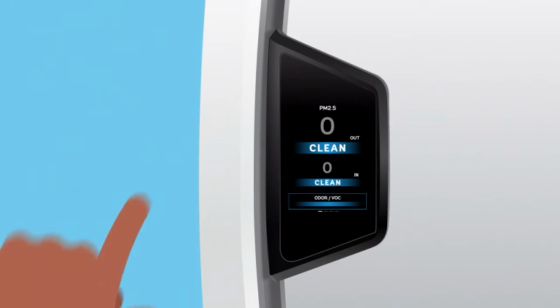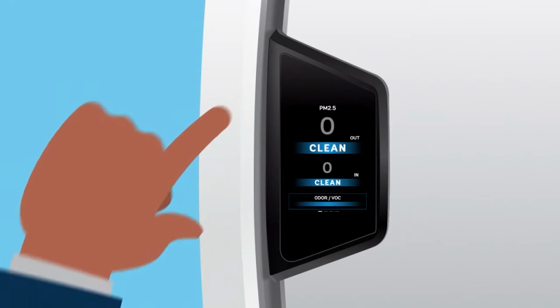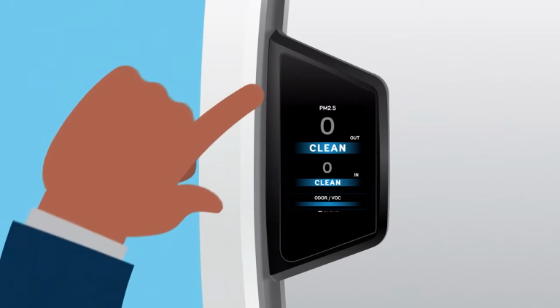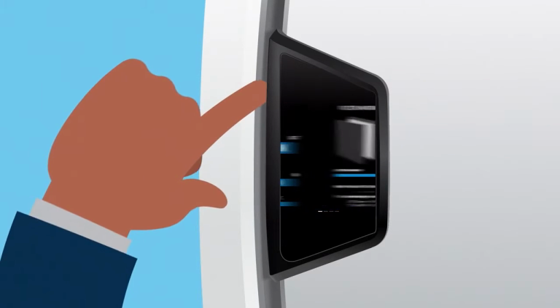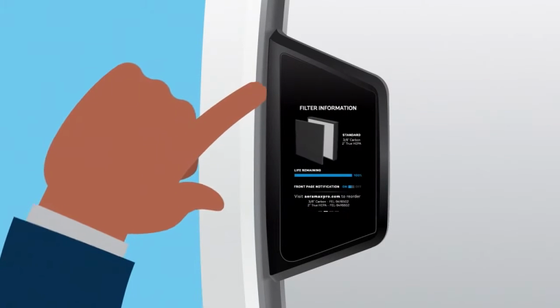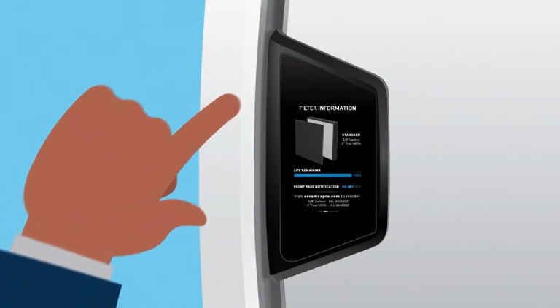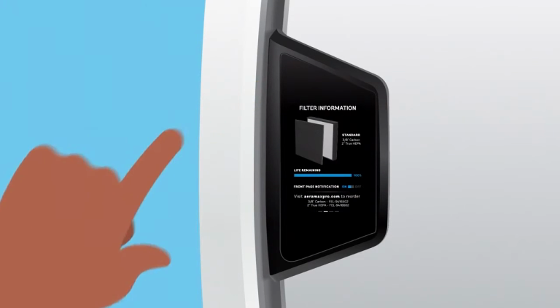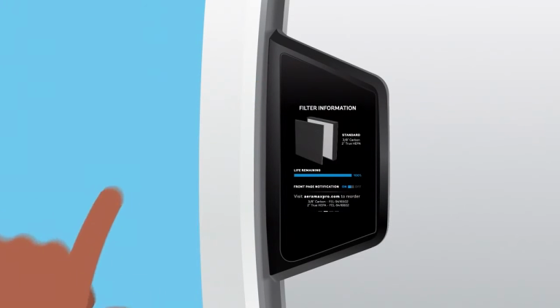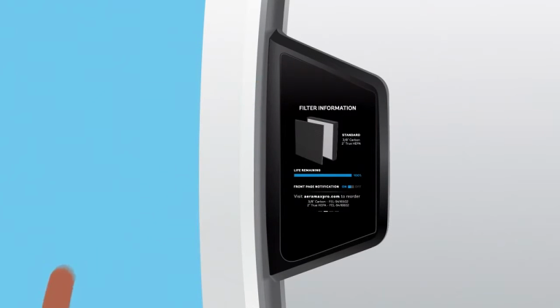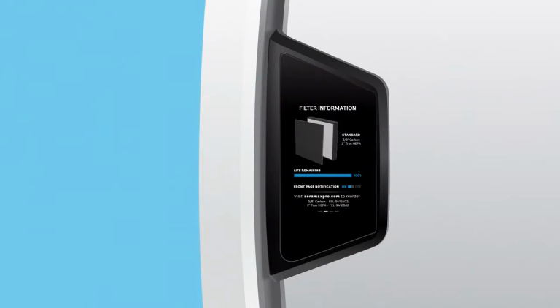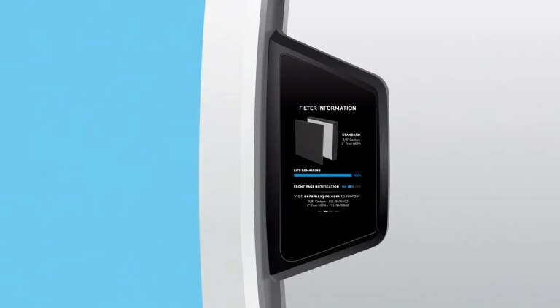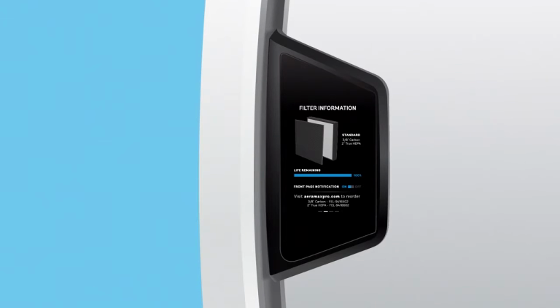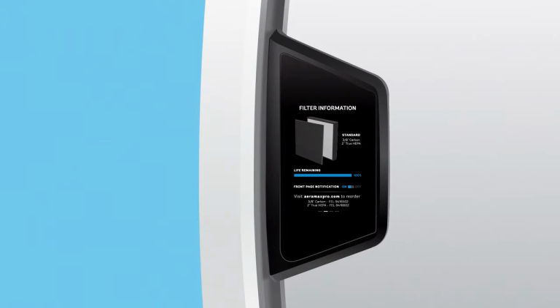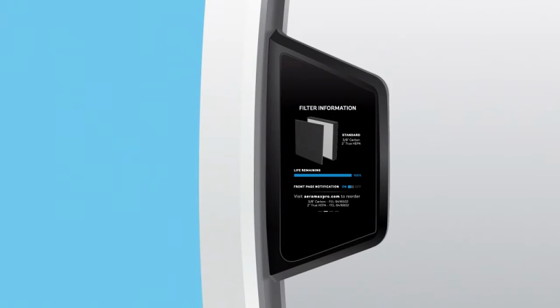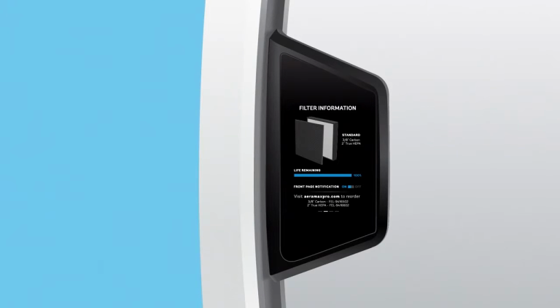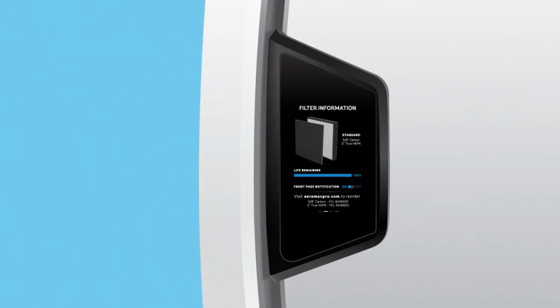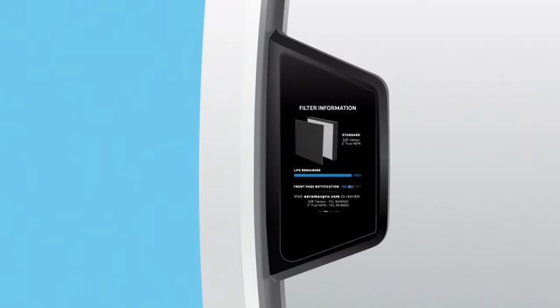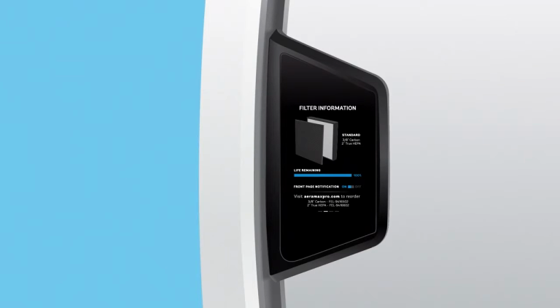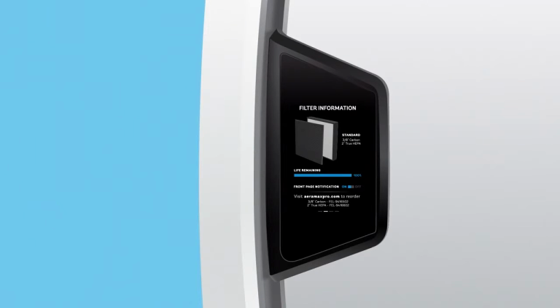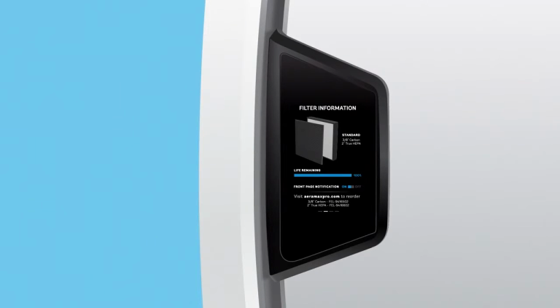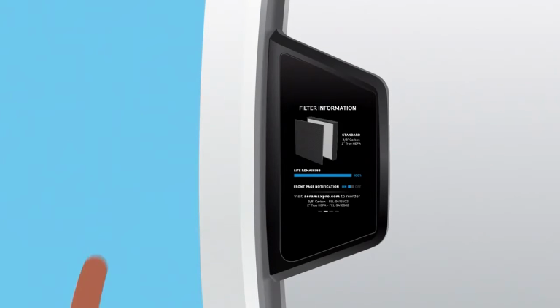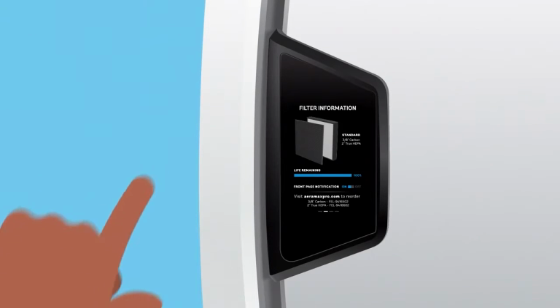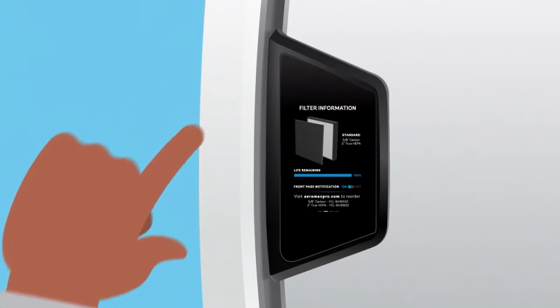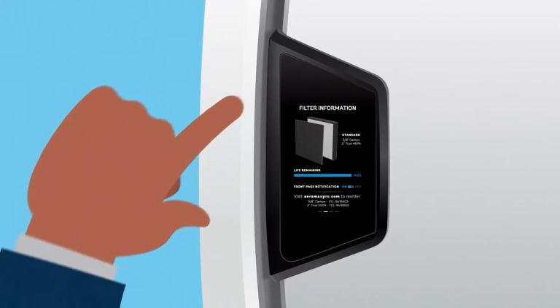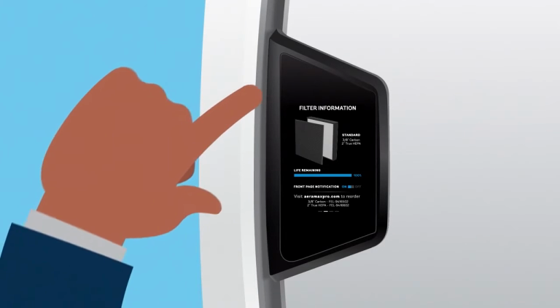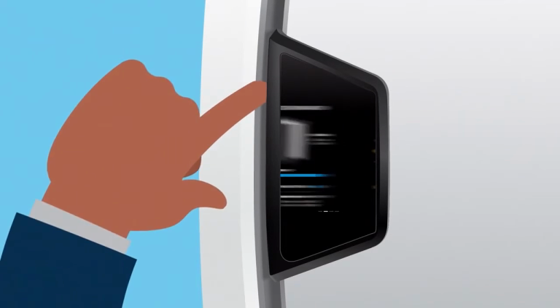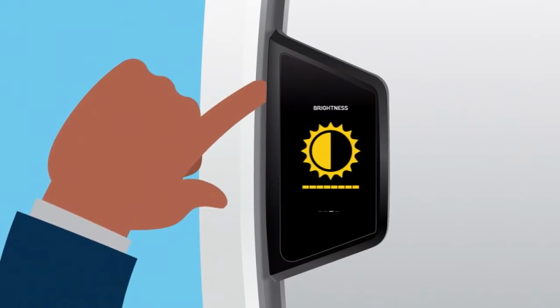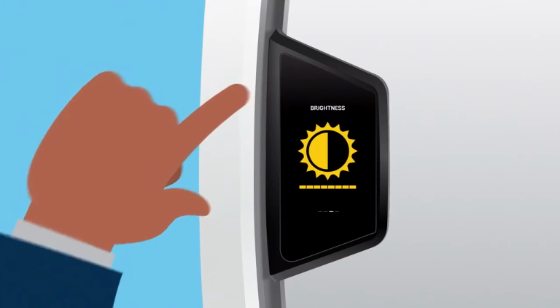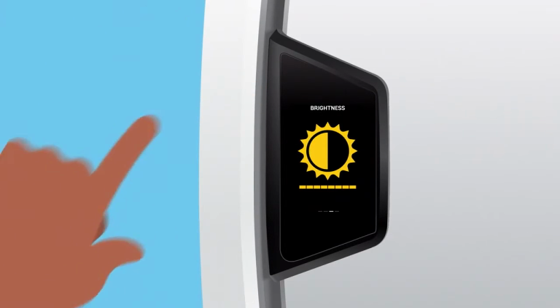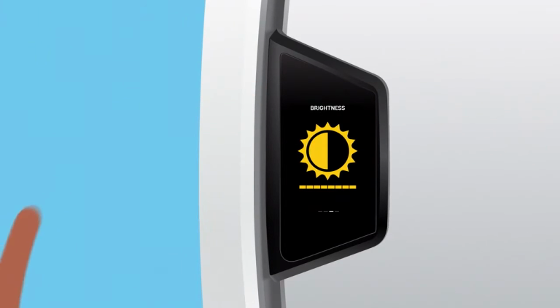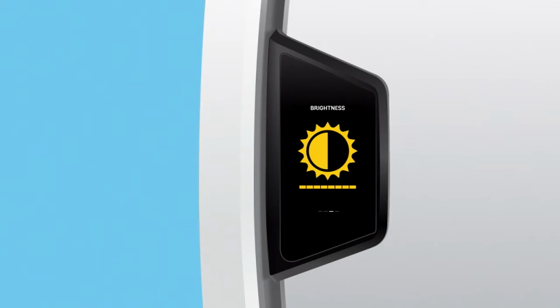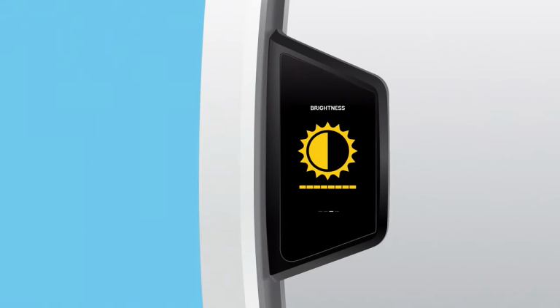What's more, you'll be able to tell at a glance when filters need to be replaced and where to order for easy maintenance. And you can adjust the screen's brightness.